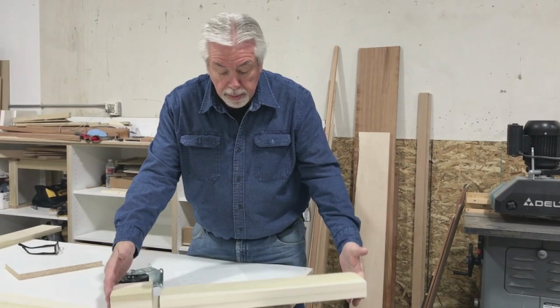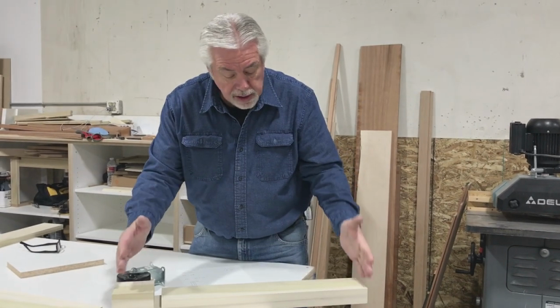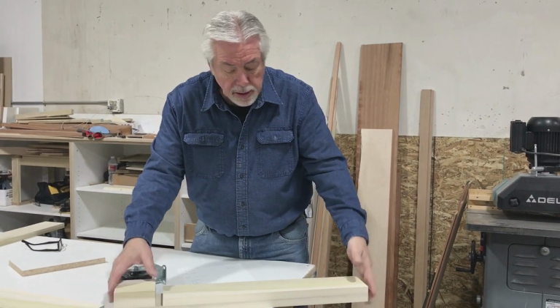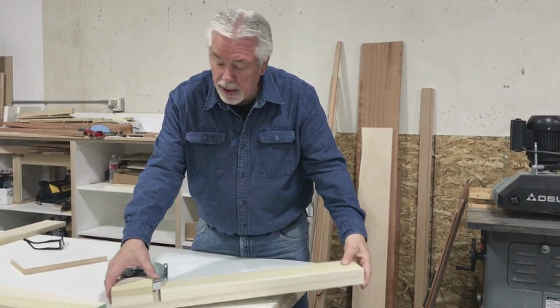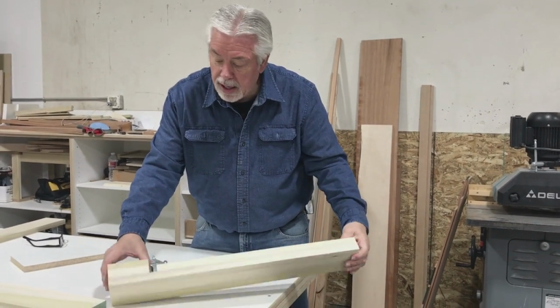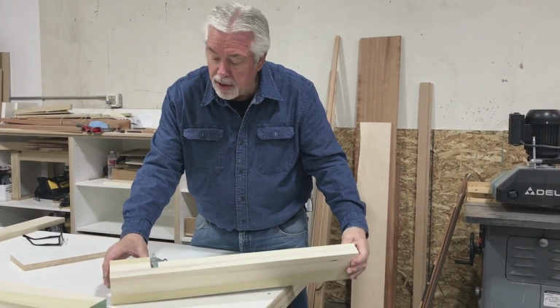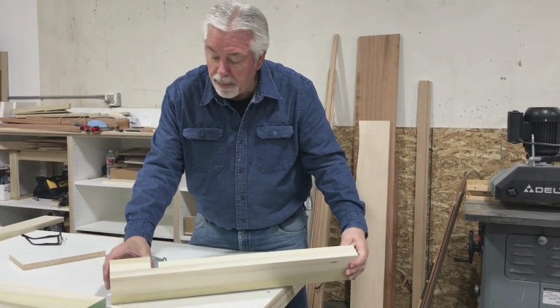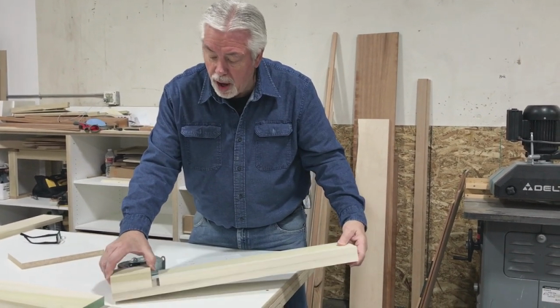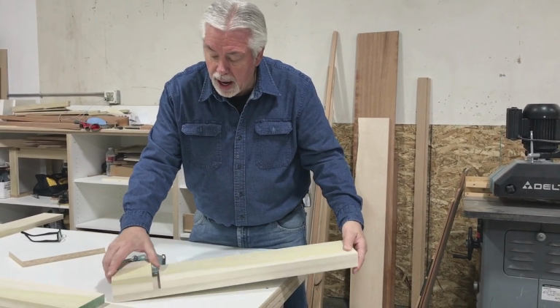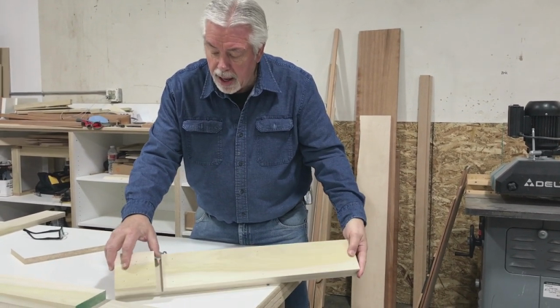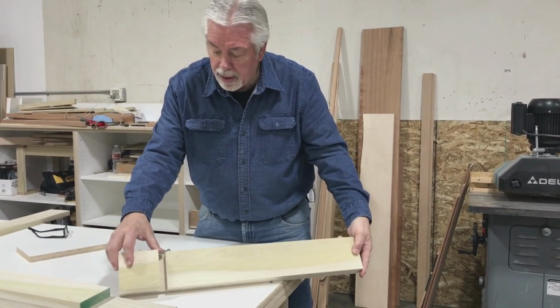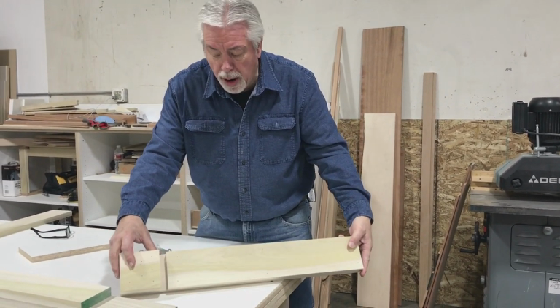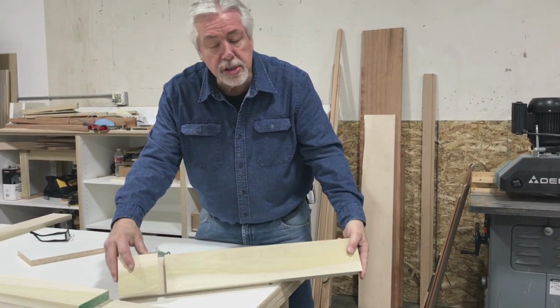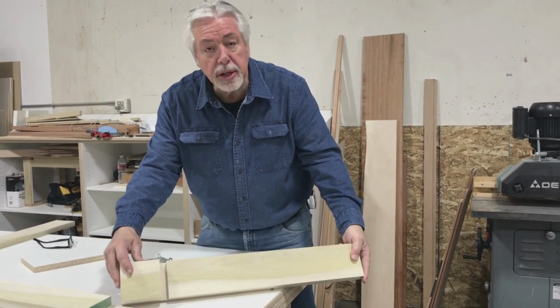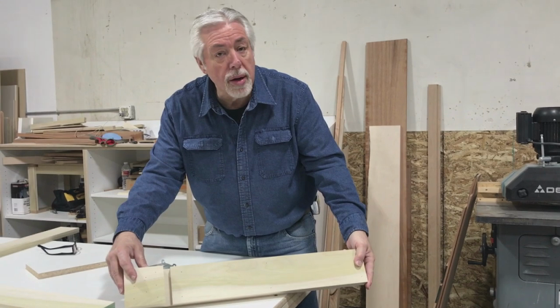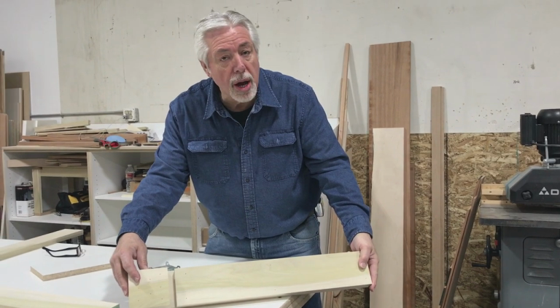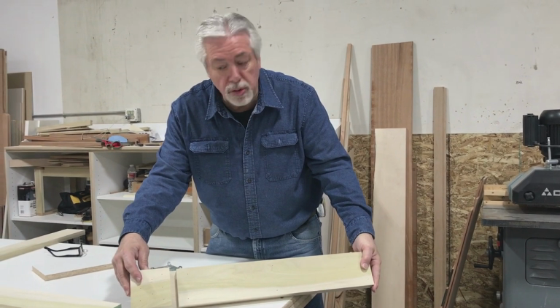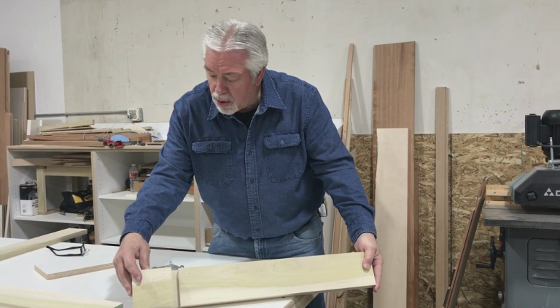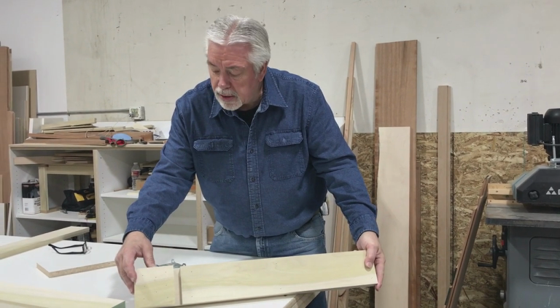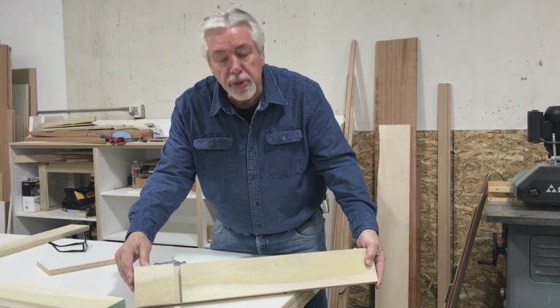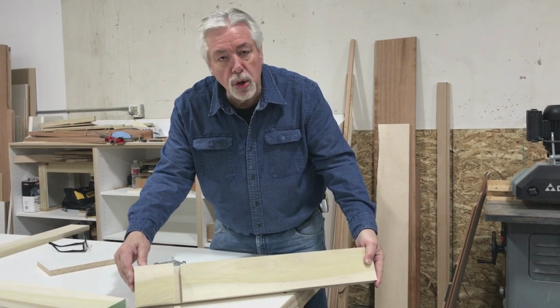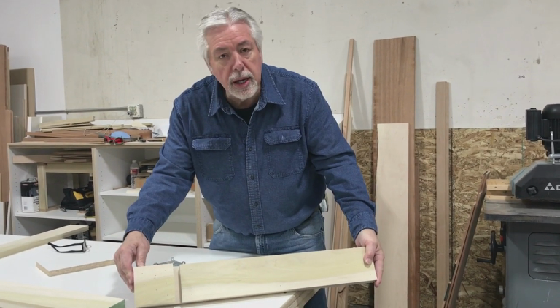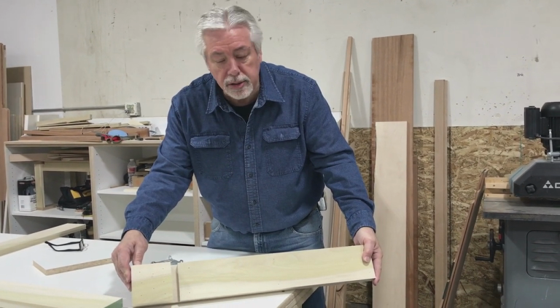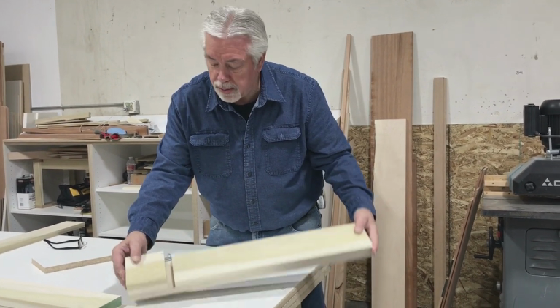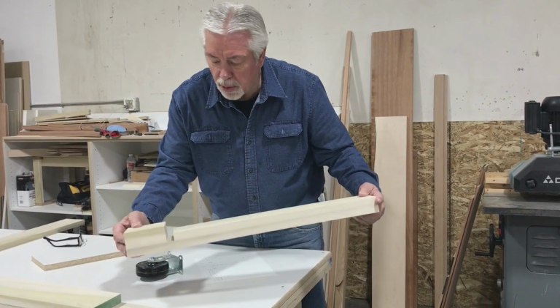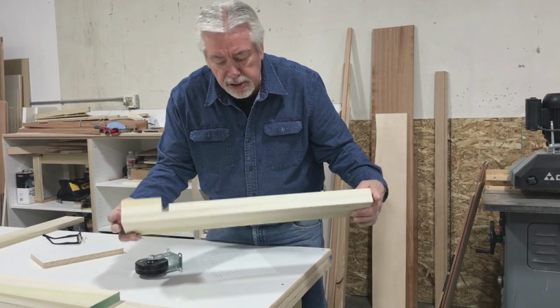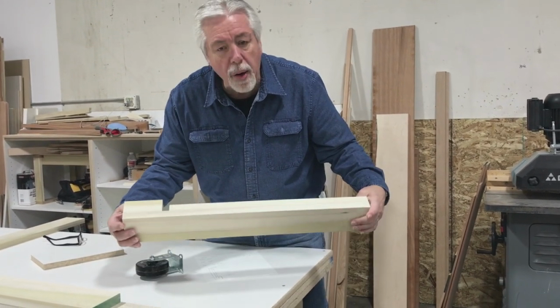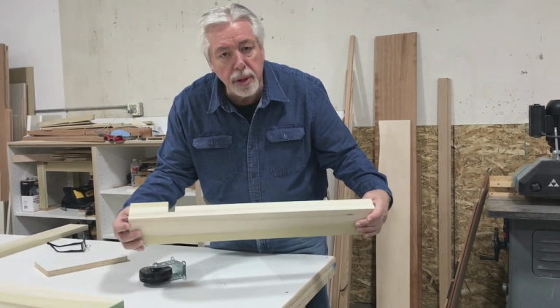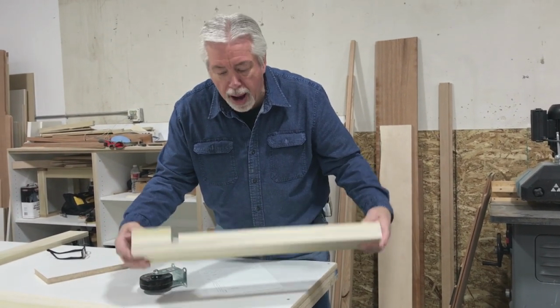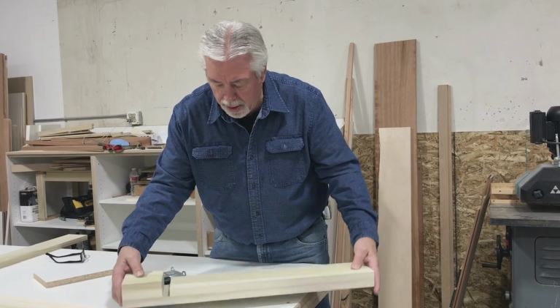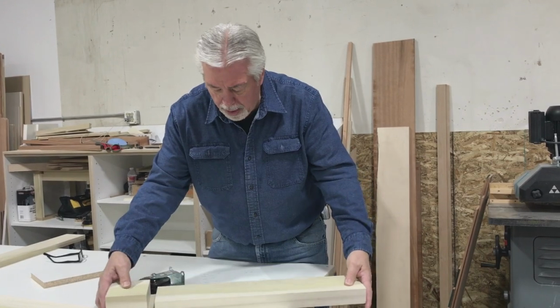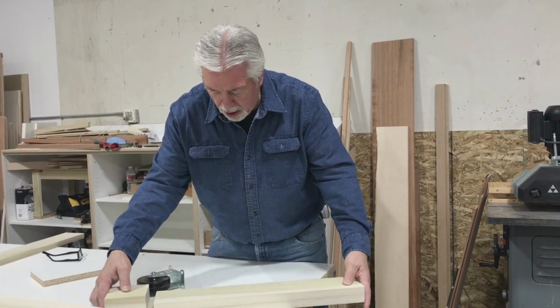This is something that I've needed in the shop for a long time, and it's probably something, if you have a shop of your own, something you need also. So this is how I built my cart.